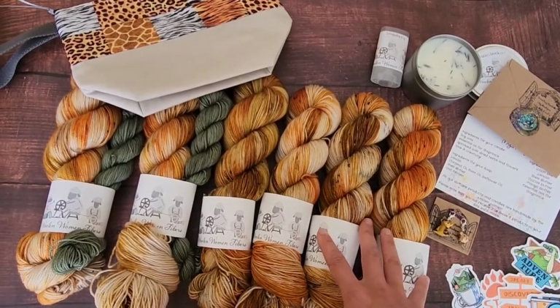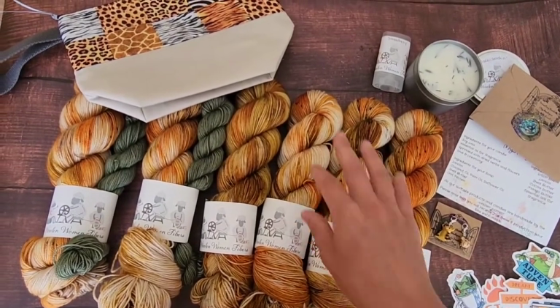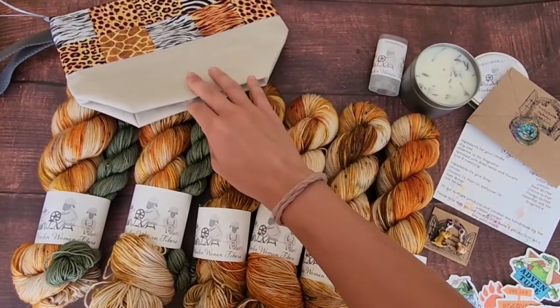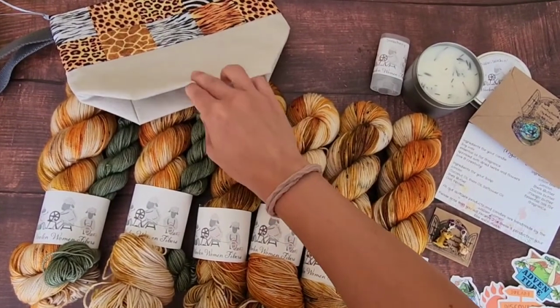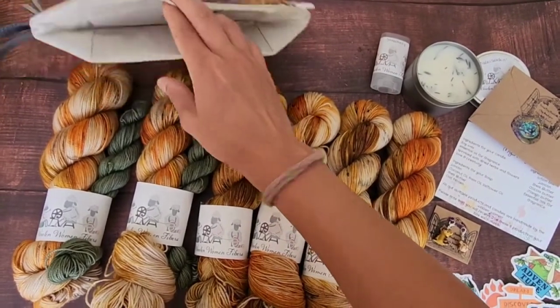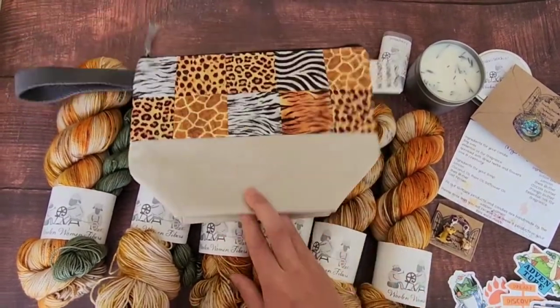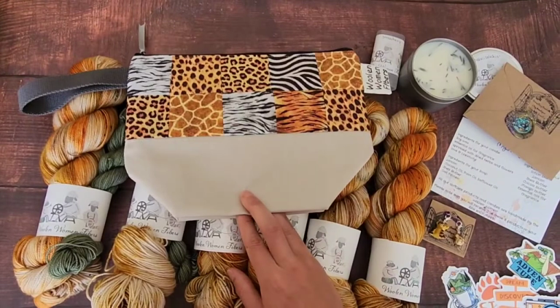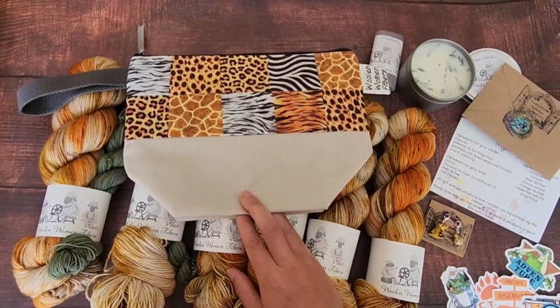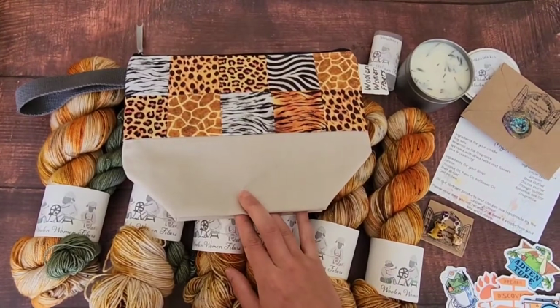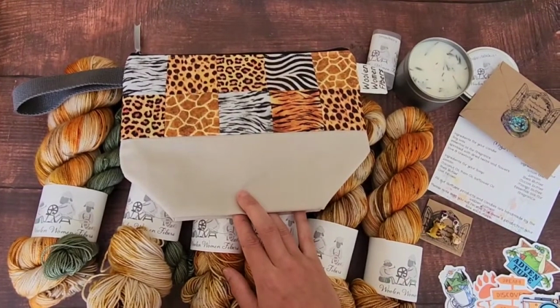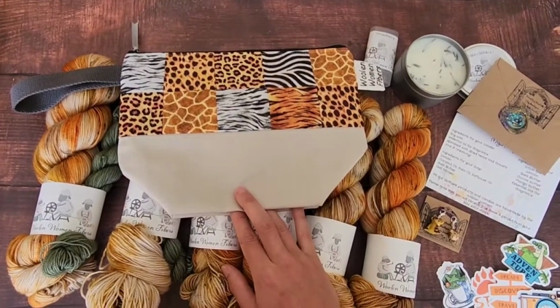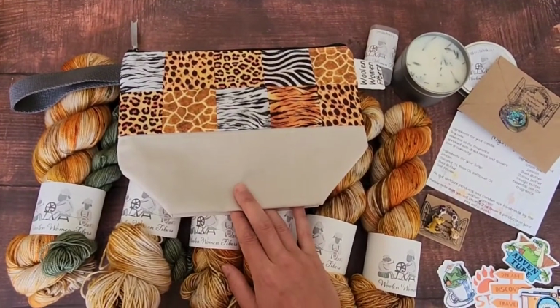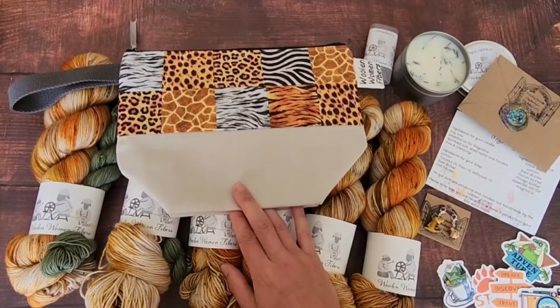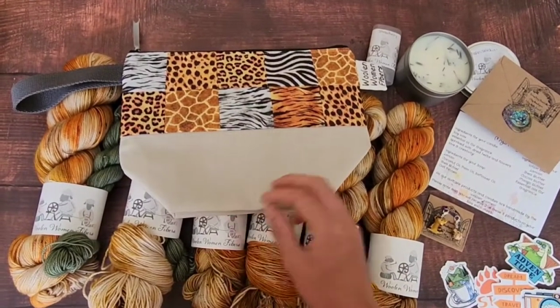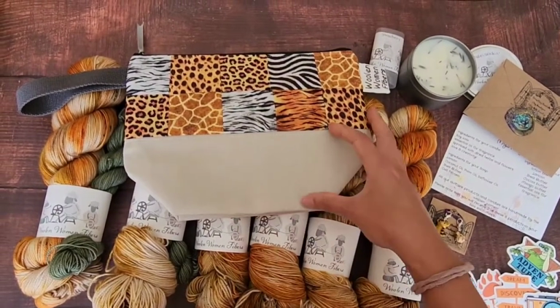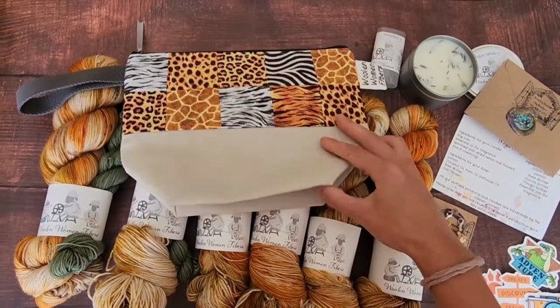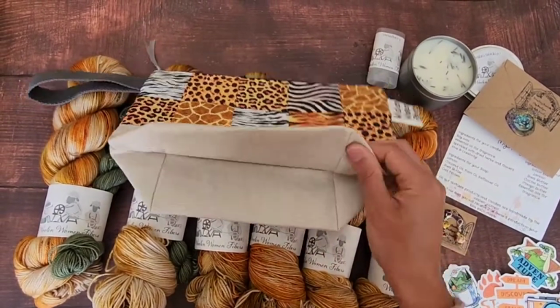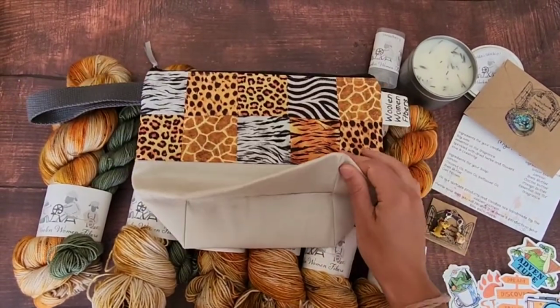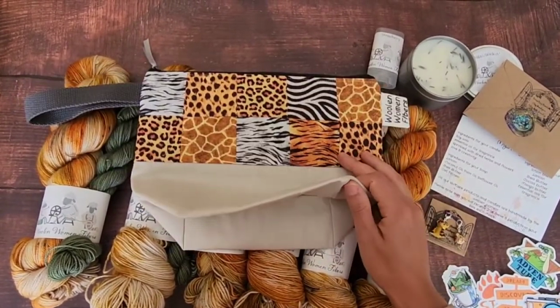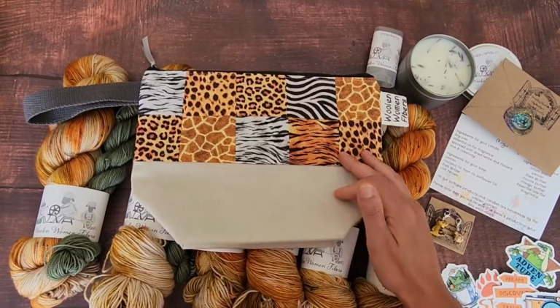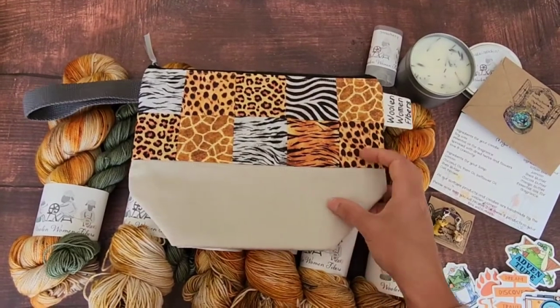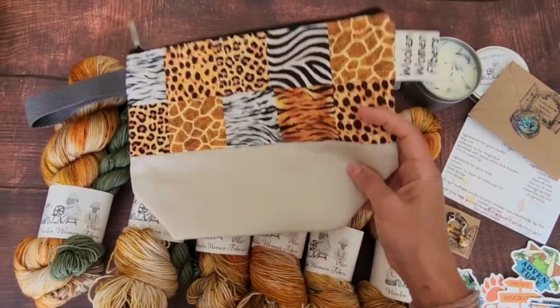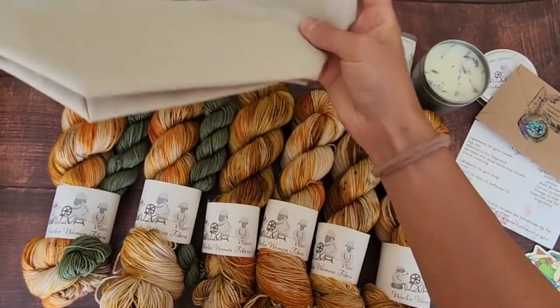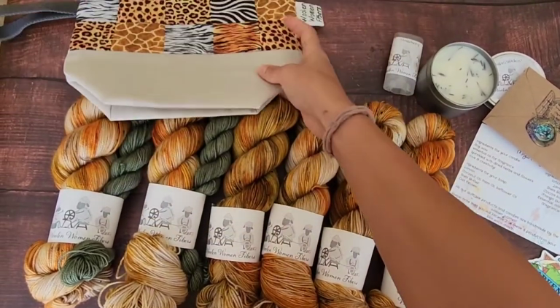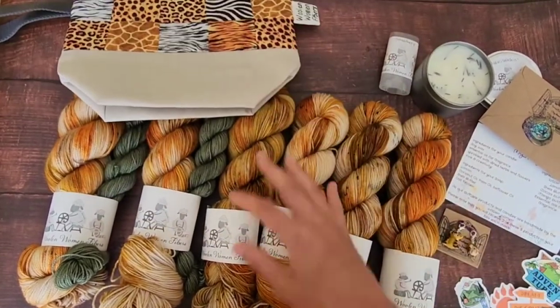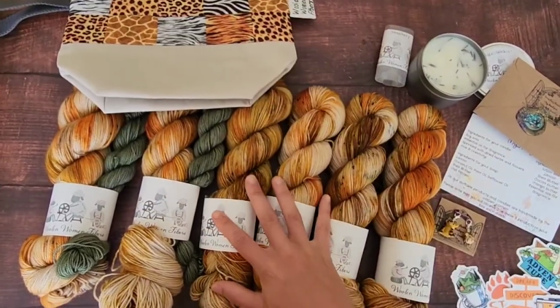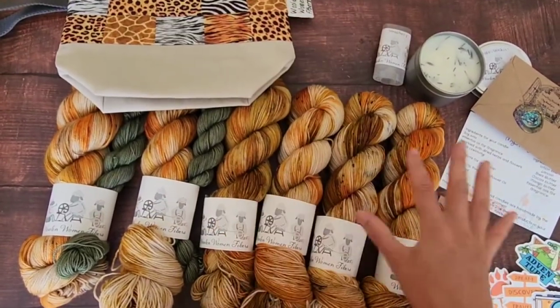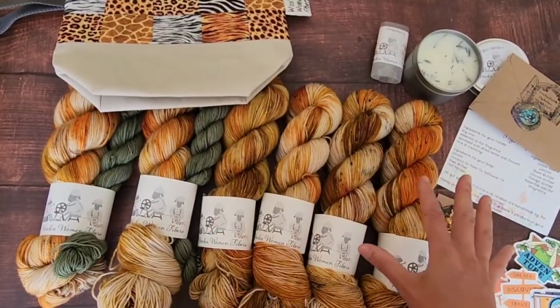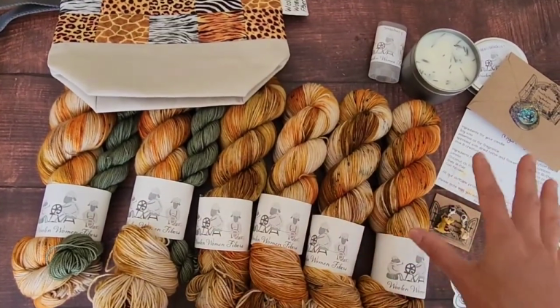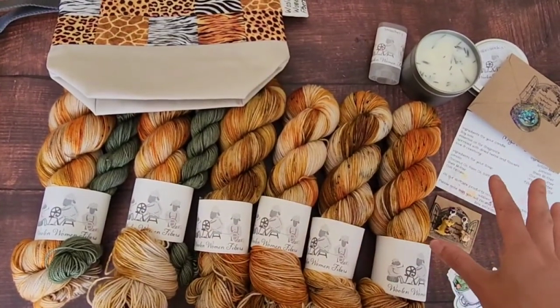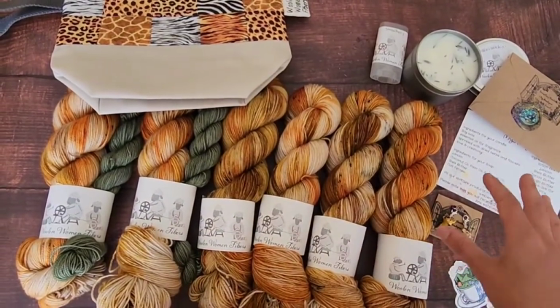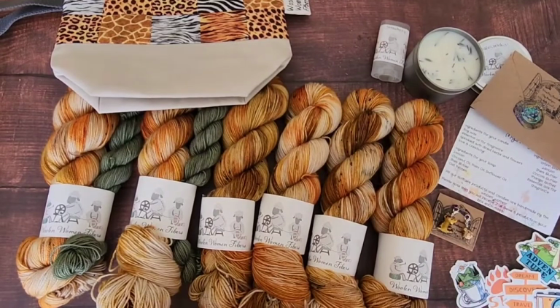We definitely recommend a vanilla knit, as you'll probably lose count on the back of this bumpy ride. It has really wonderful fall colors, and you get one-of-a-kind sets that you can't get anywhere else.